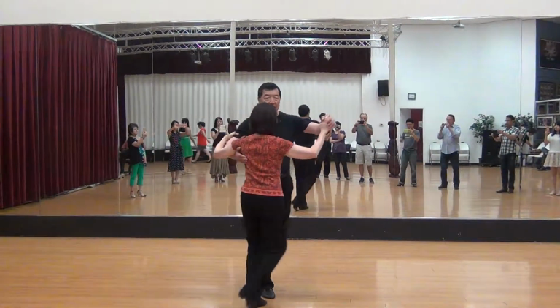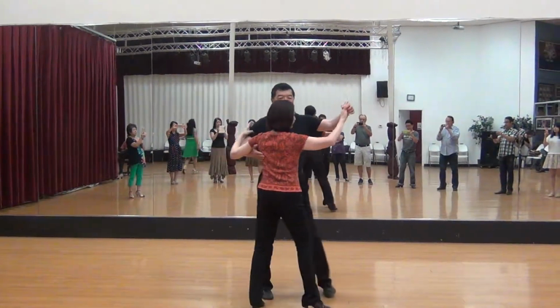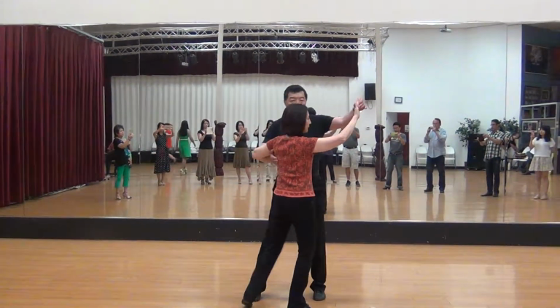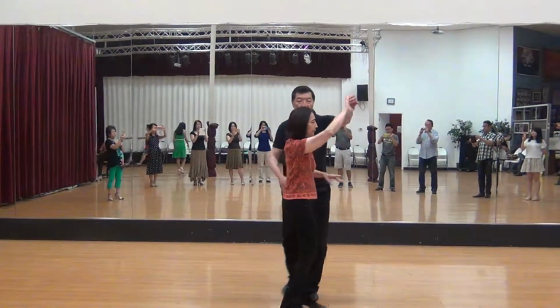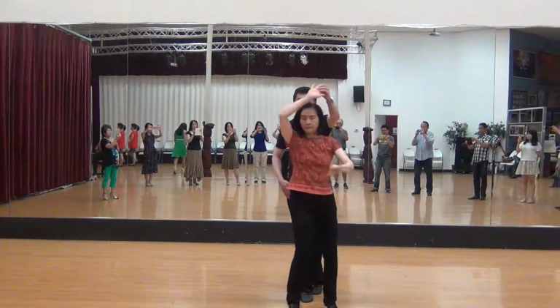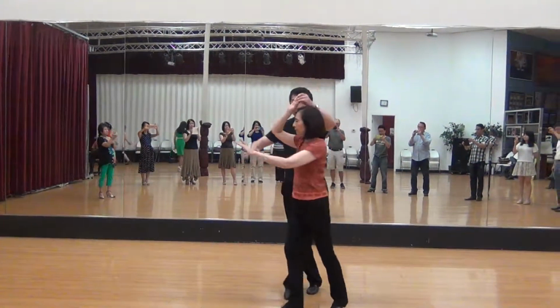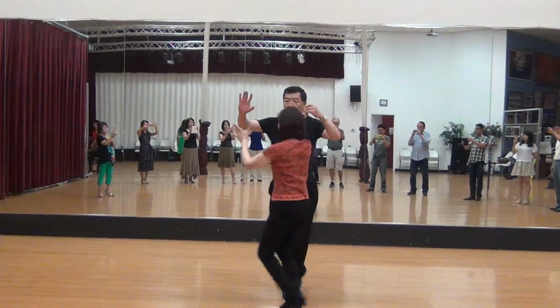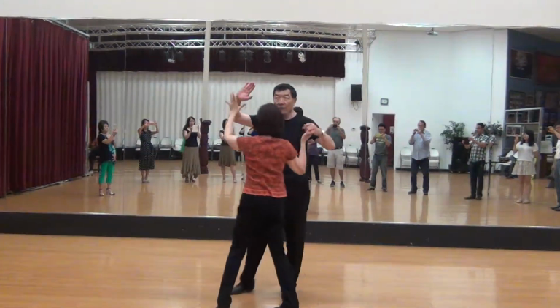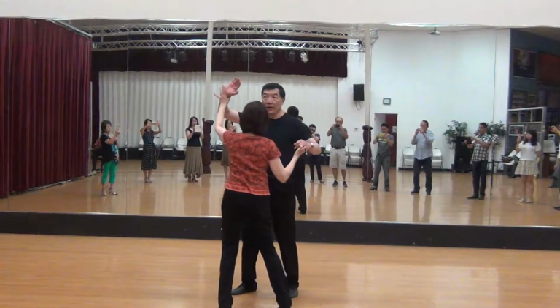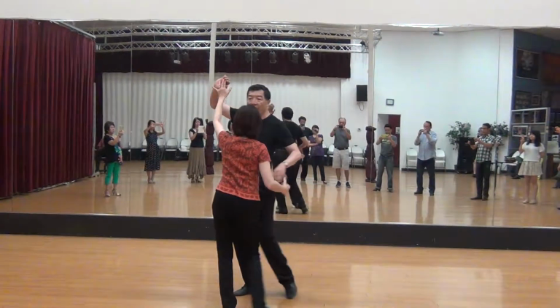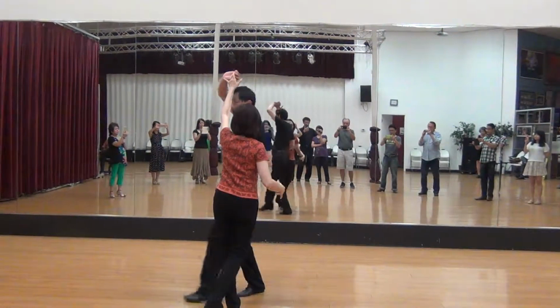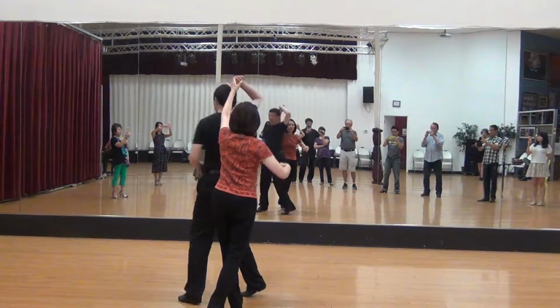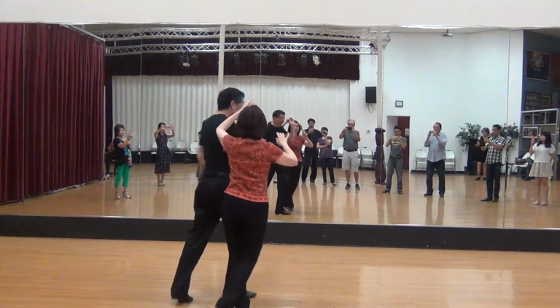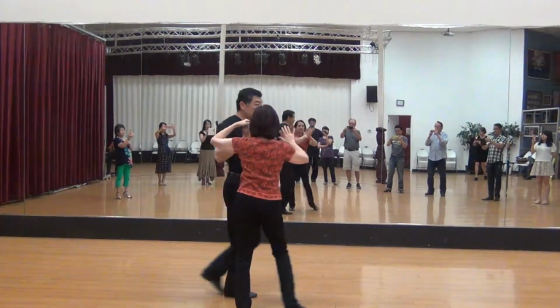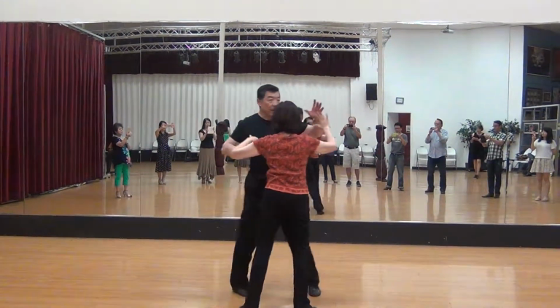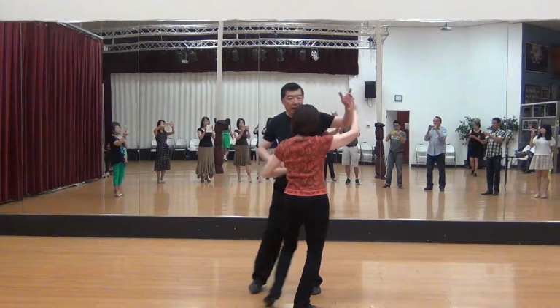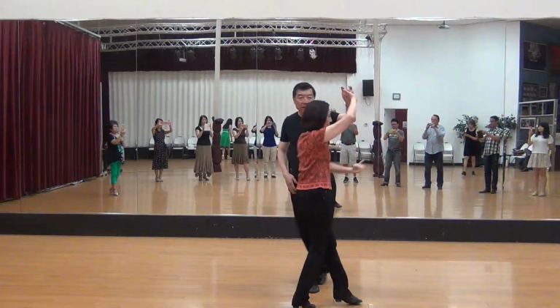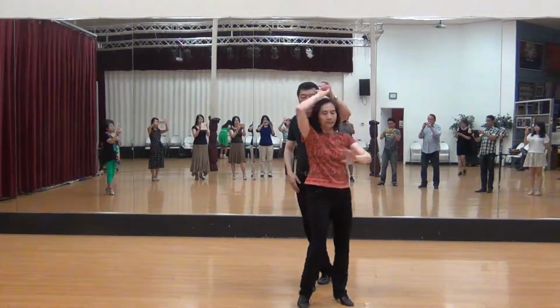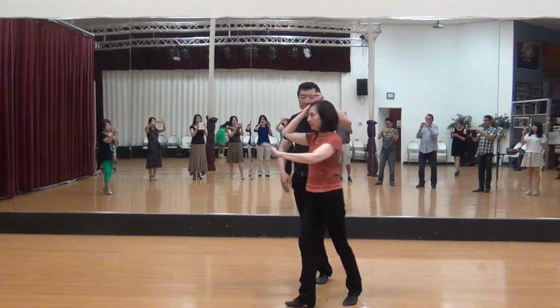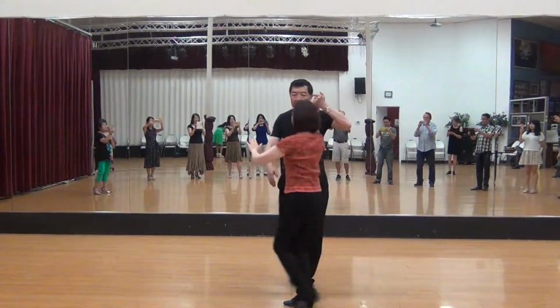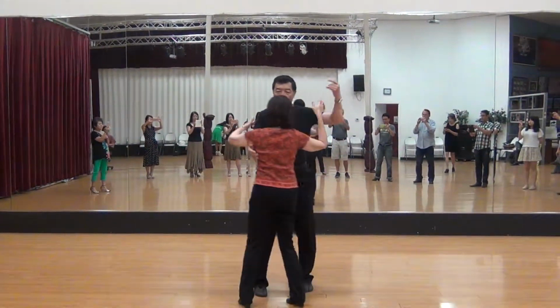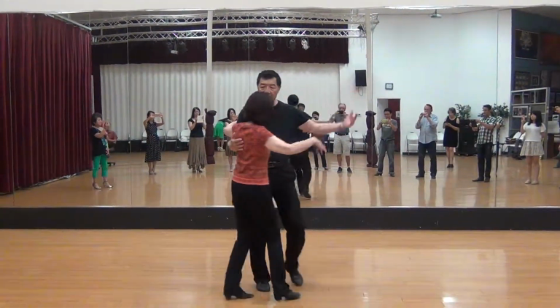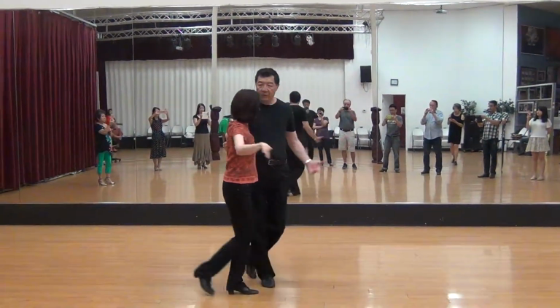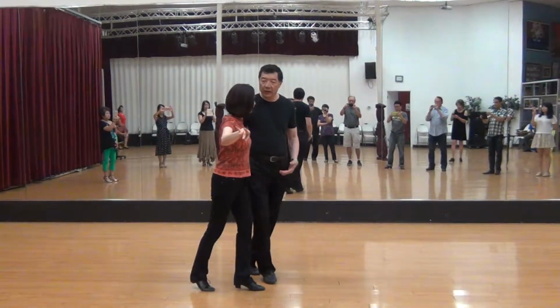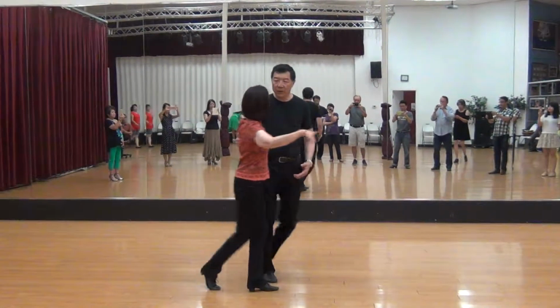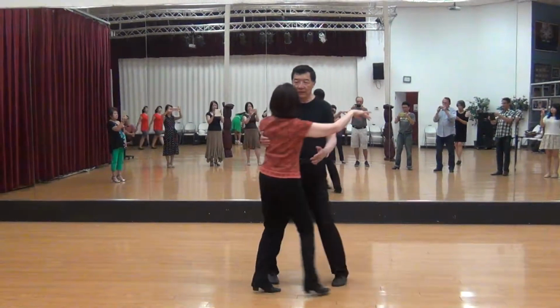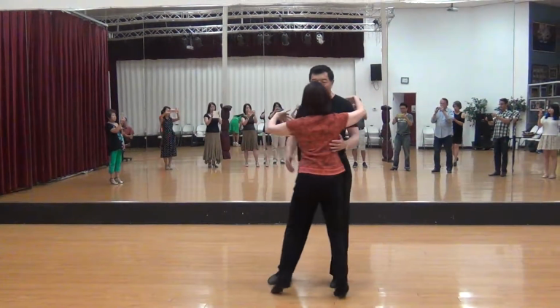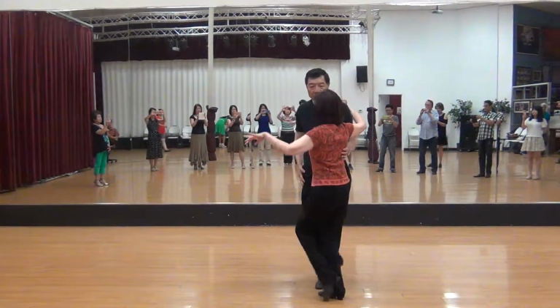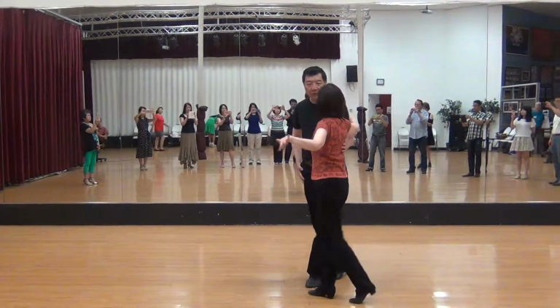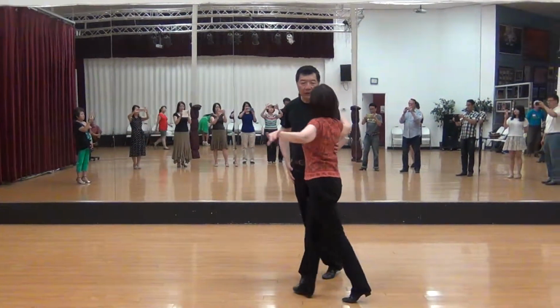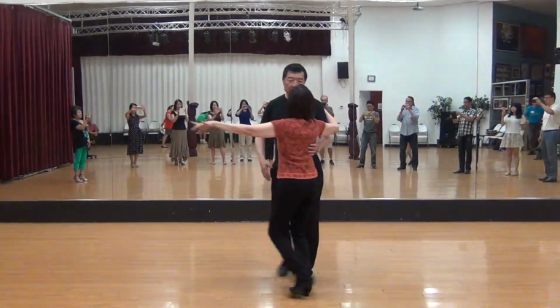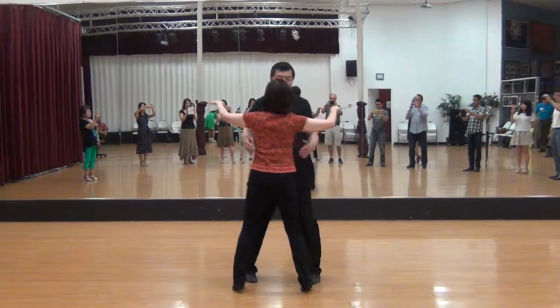On that turn, you raise the arm high, high, quick, and back break, quick, quick, slow, quick, quick, slow.